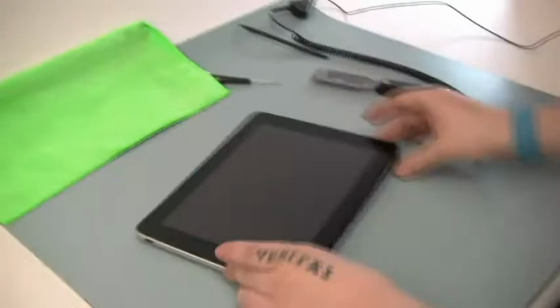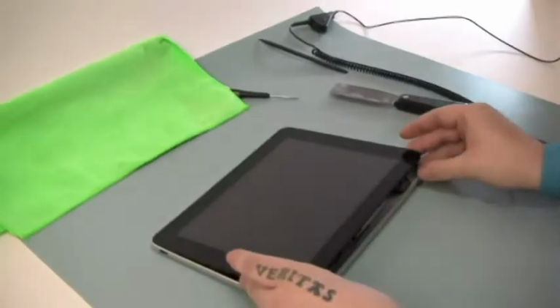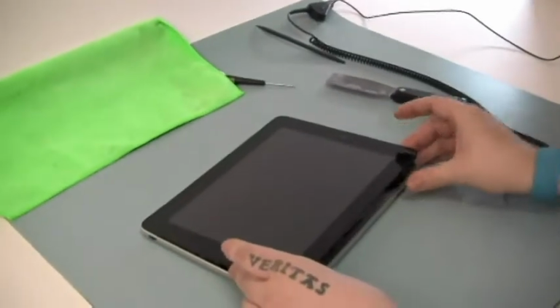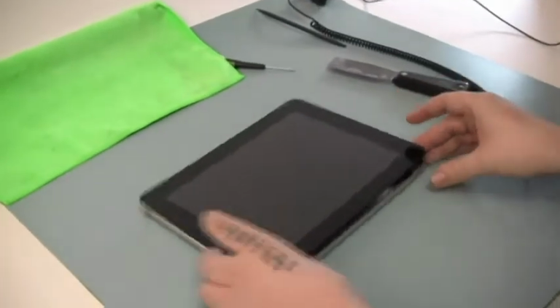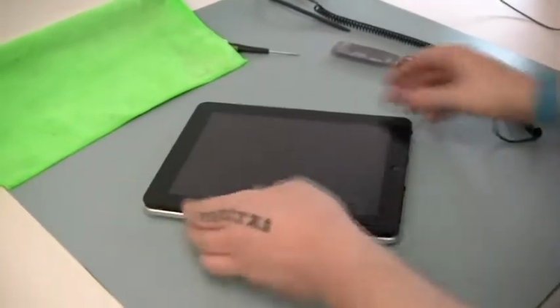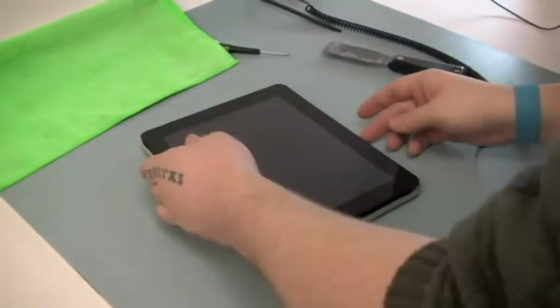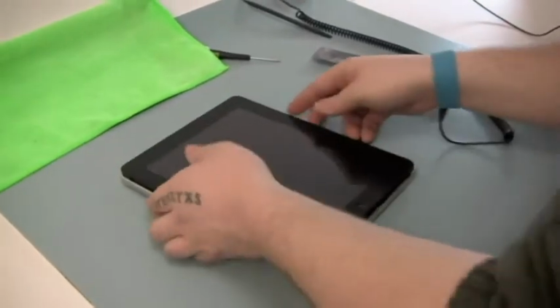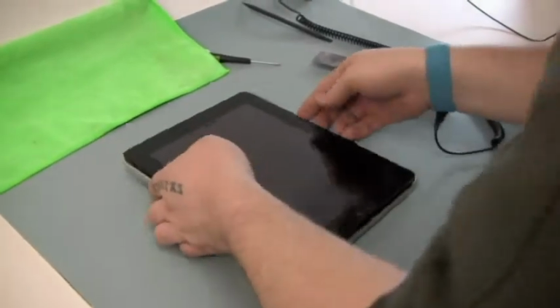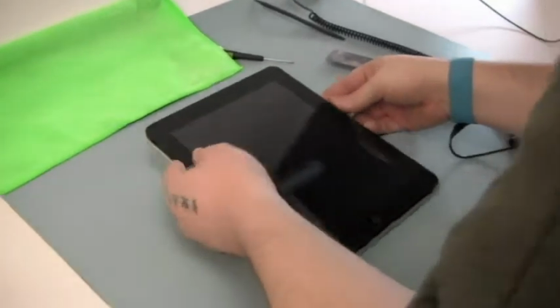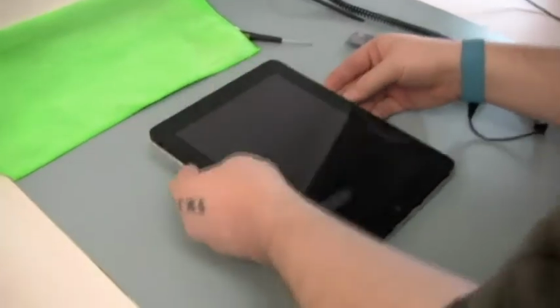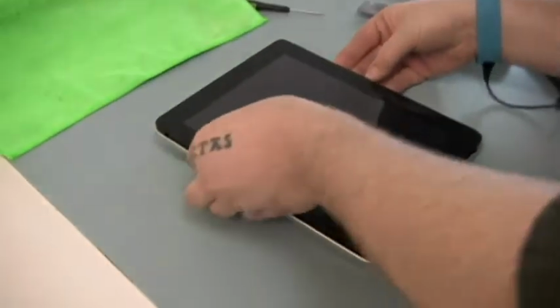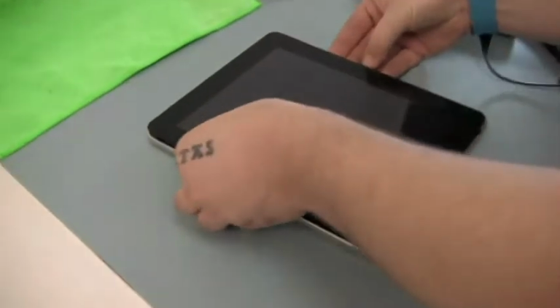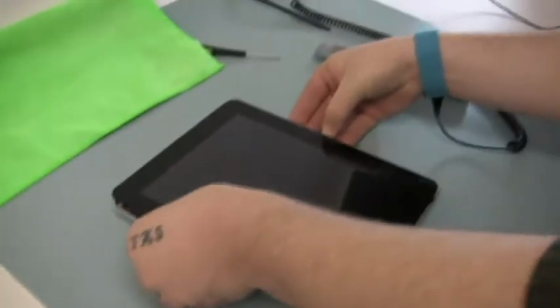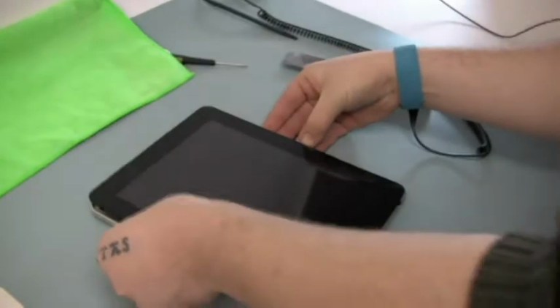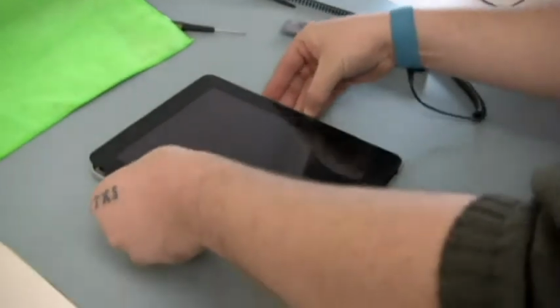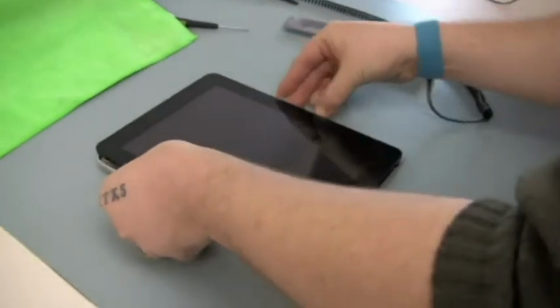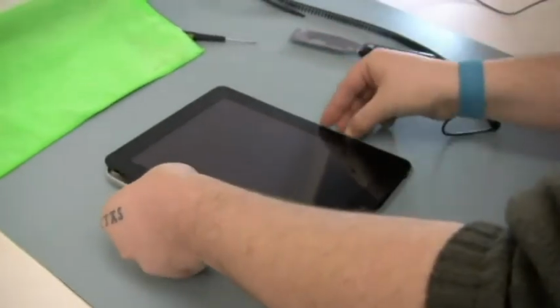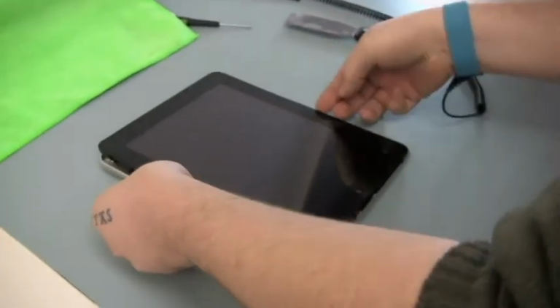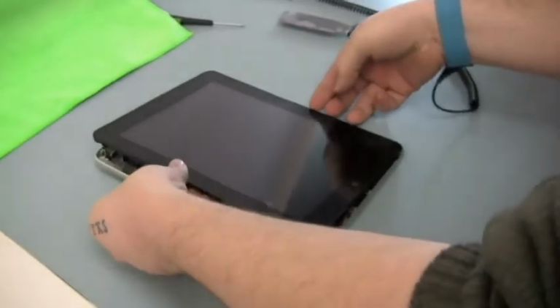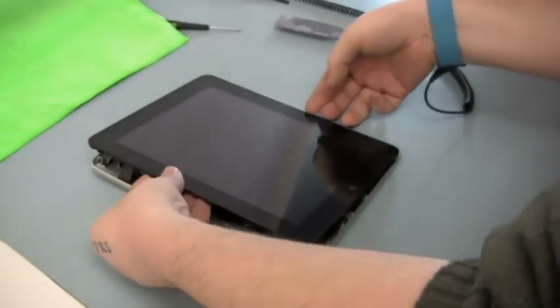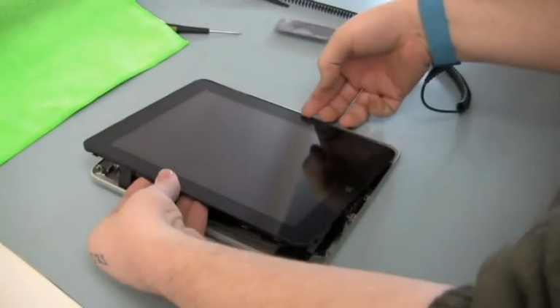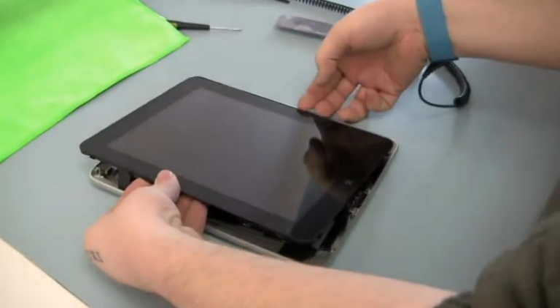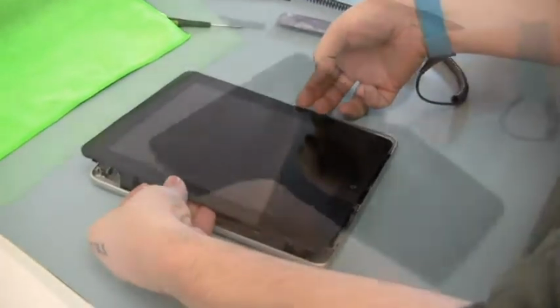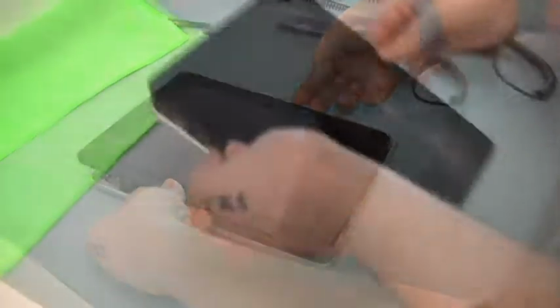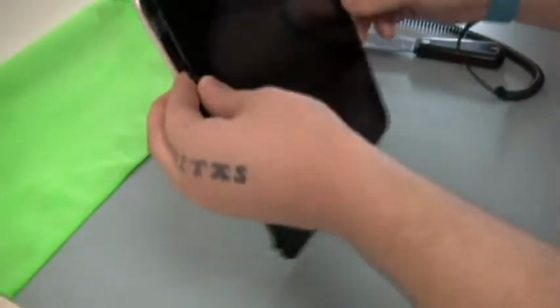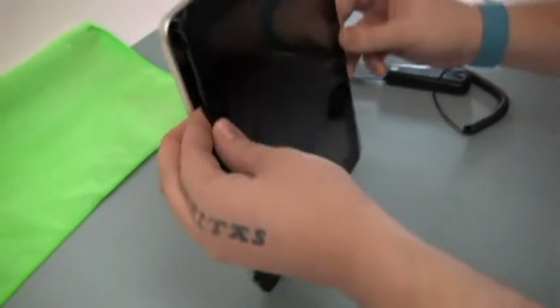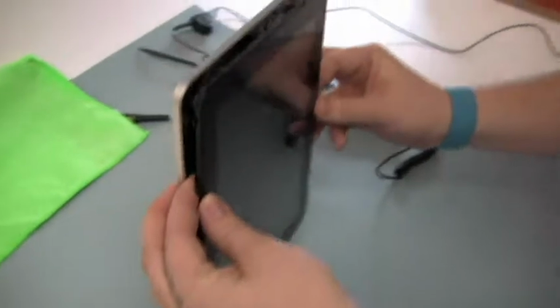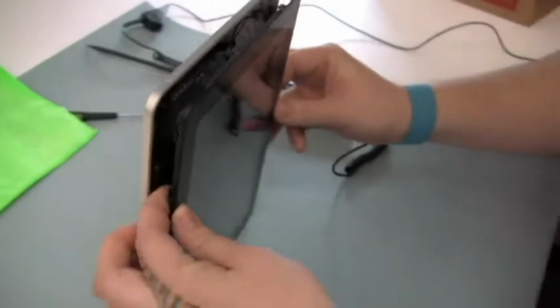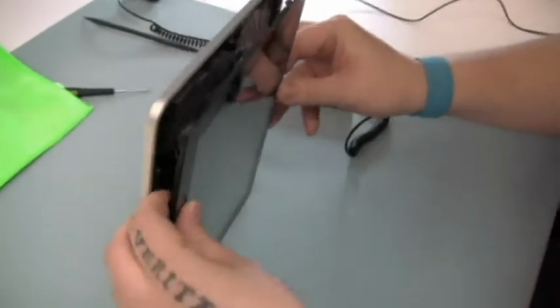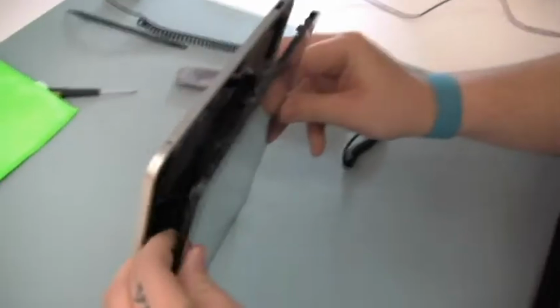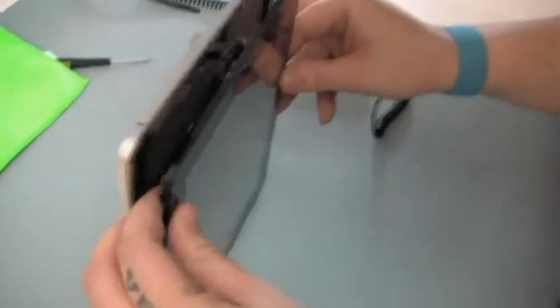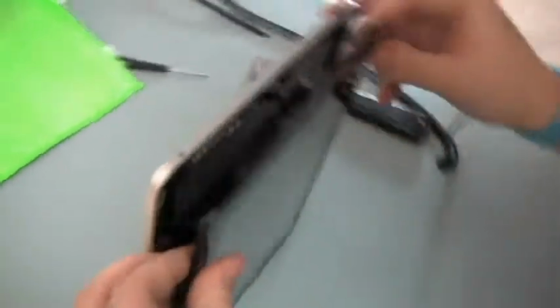On a clean, brightly lit workspace, carefully remove the glass digitizer screen from the metal backing. There are three connectors that need to be disconnected before proceeding.